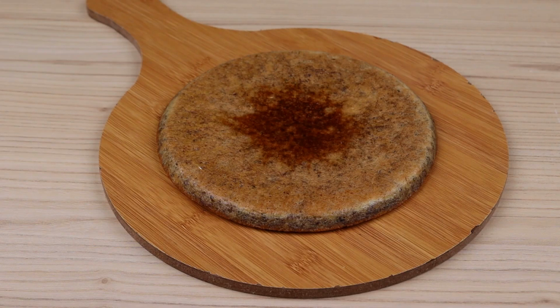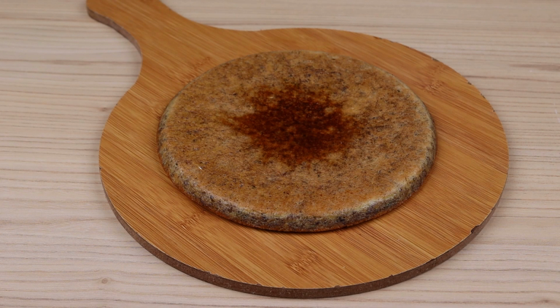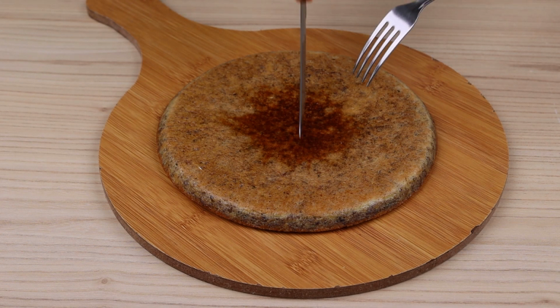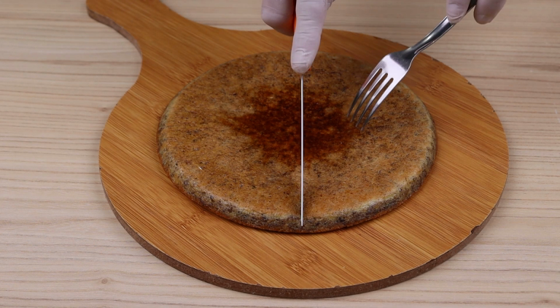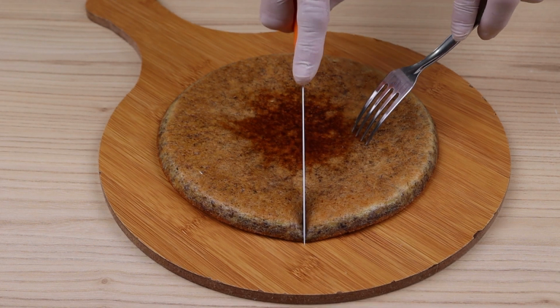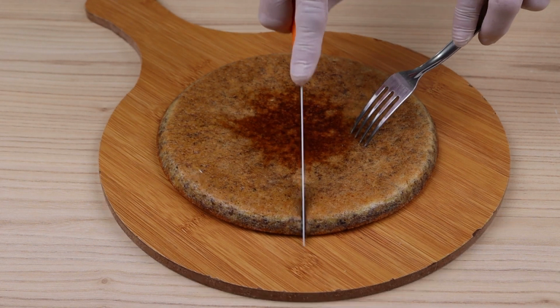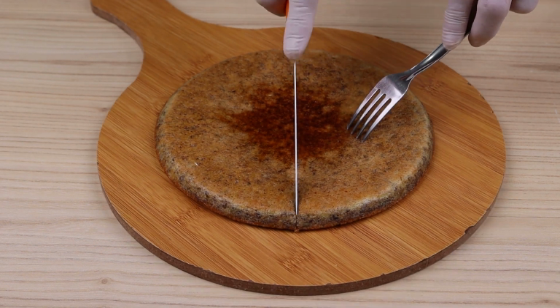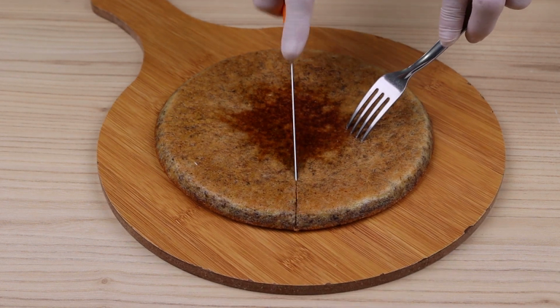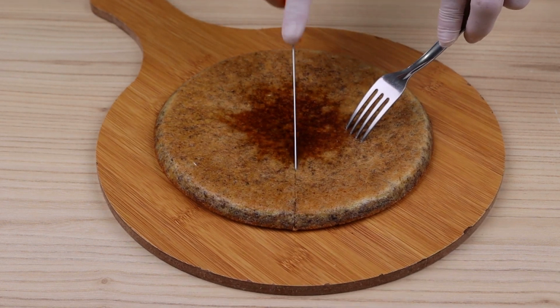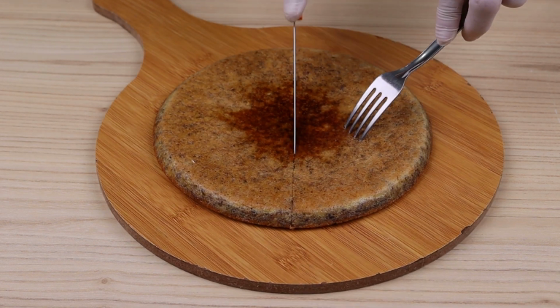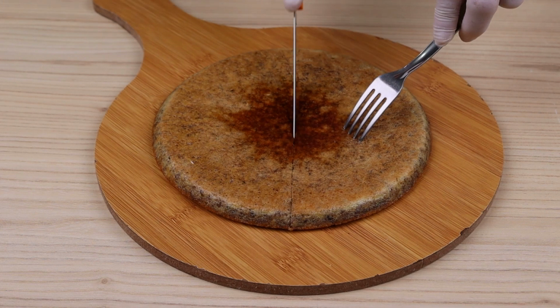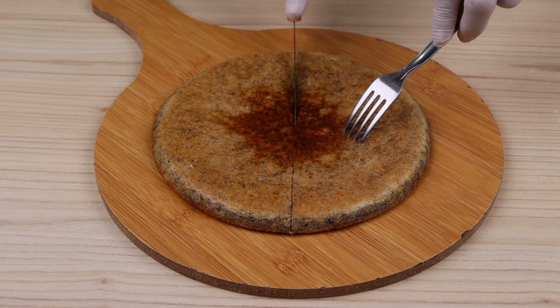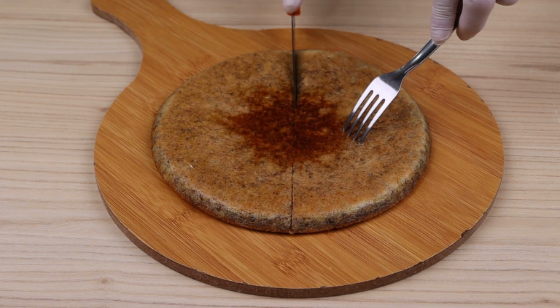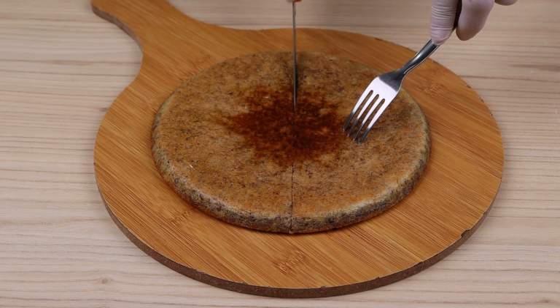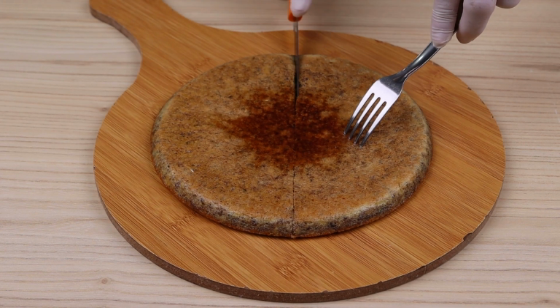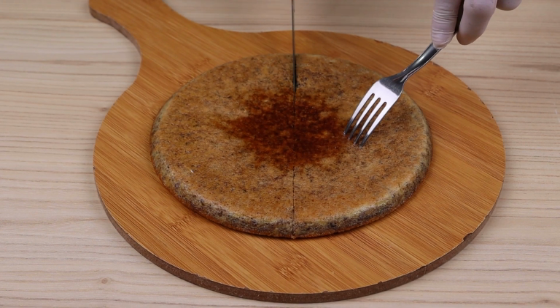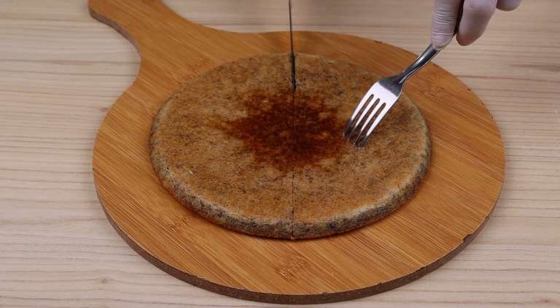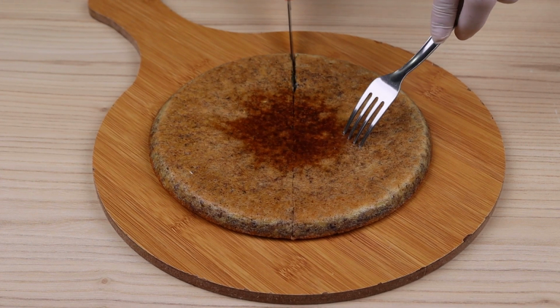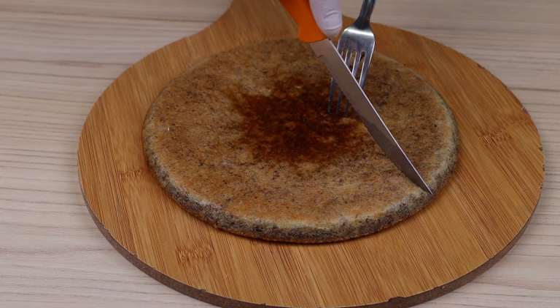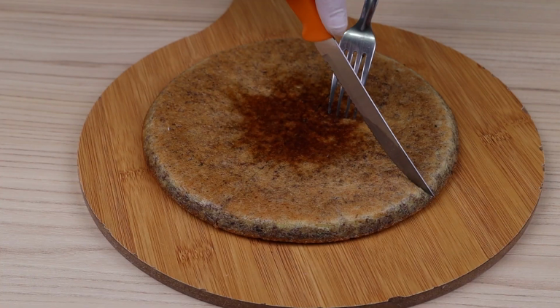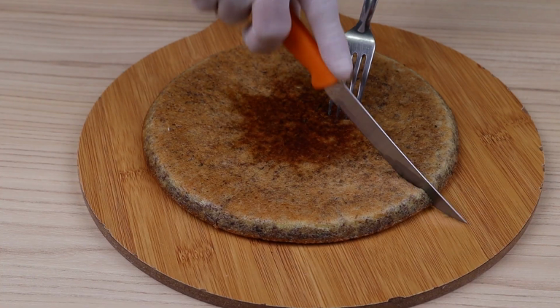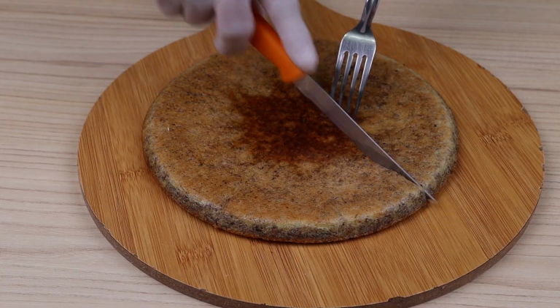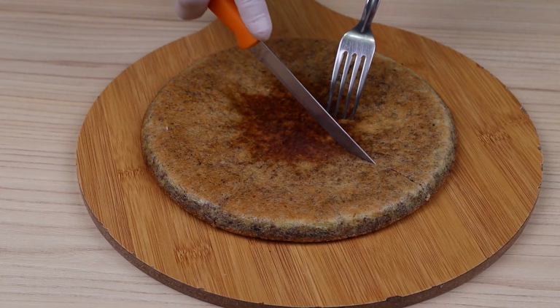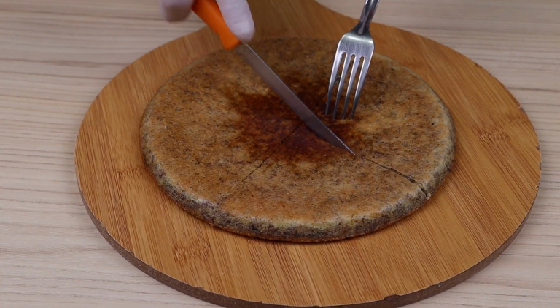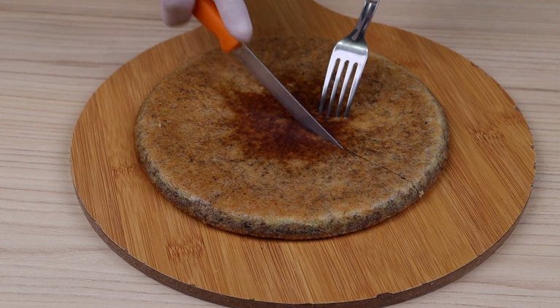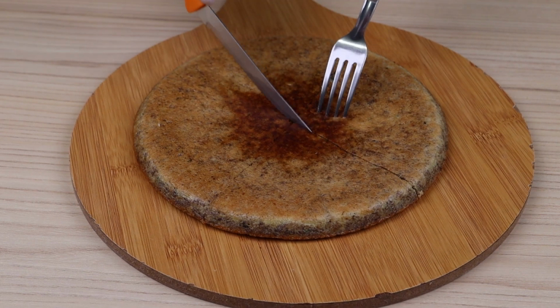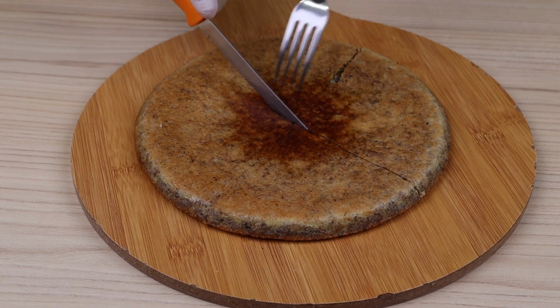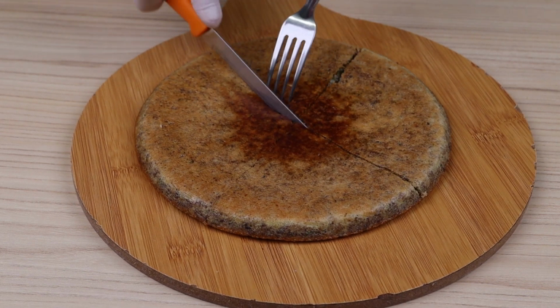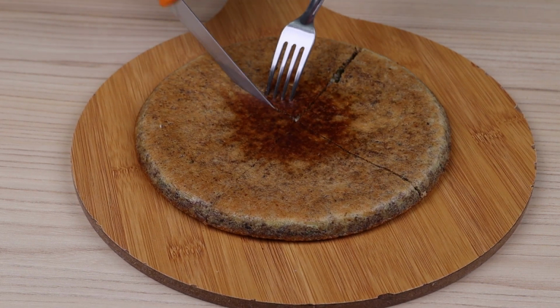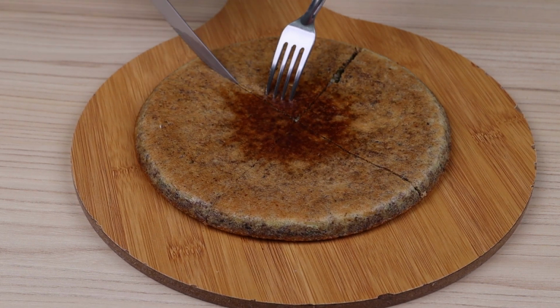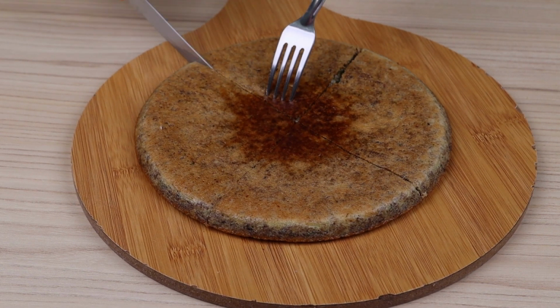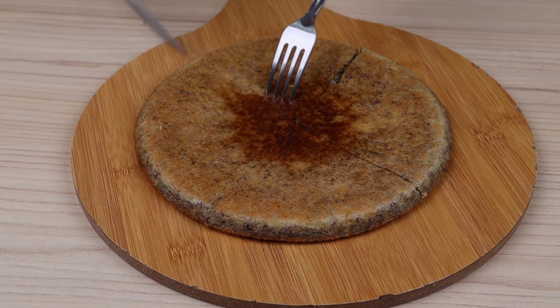And our tuna omelette recipe is ready. Look how delicious it was! Now cut a piece and enjoy. I hope you like this recipe. Thank you very much for watching this video so far. Until the next video, bye!